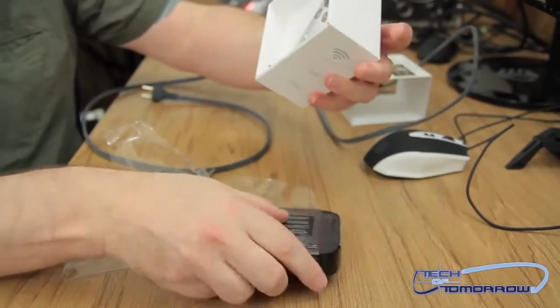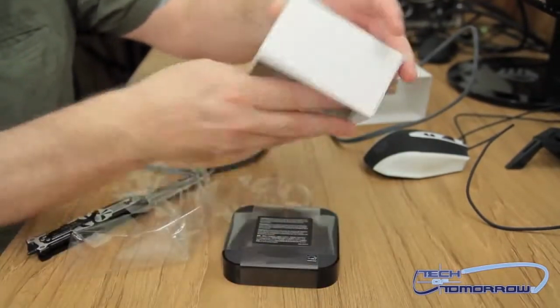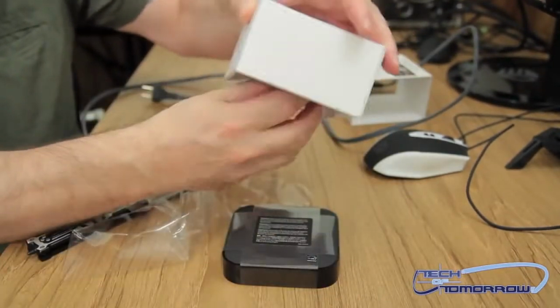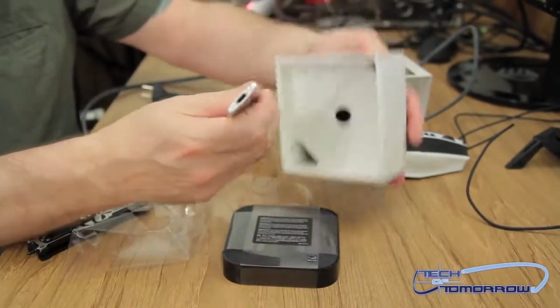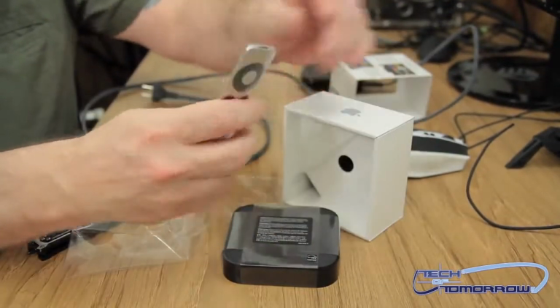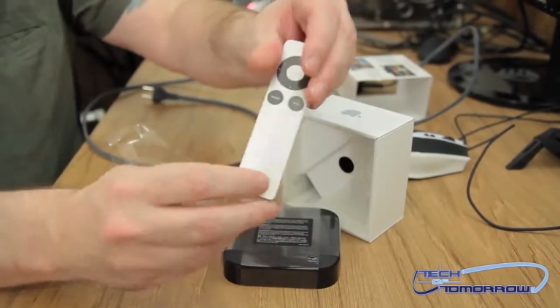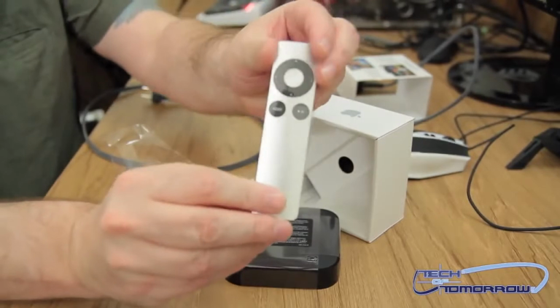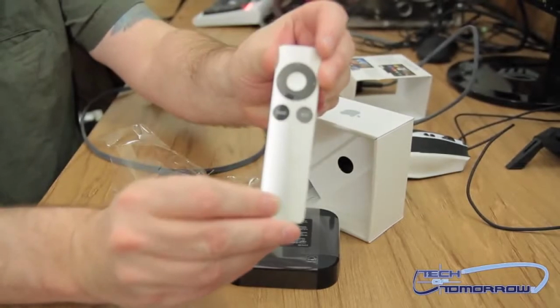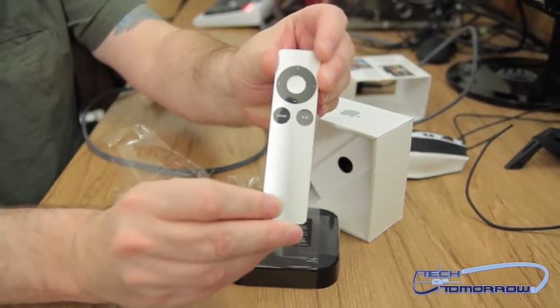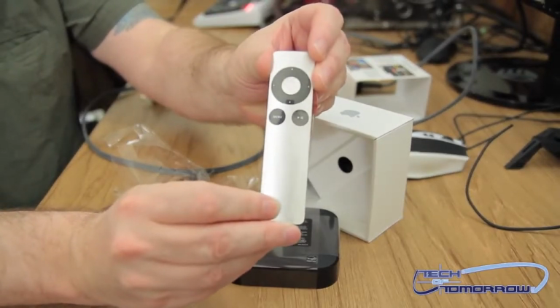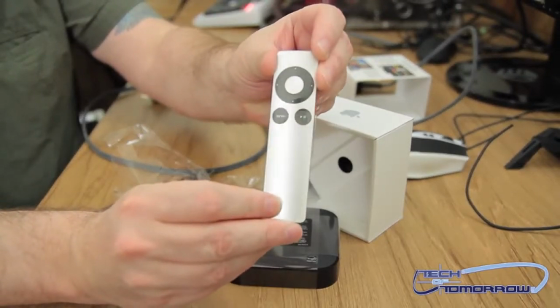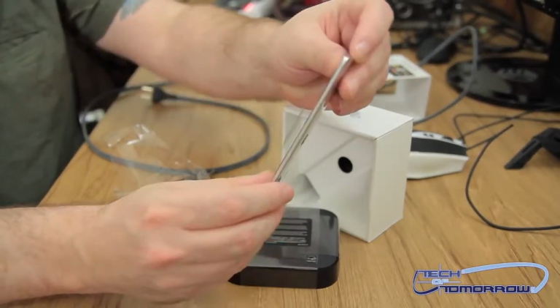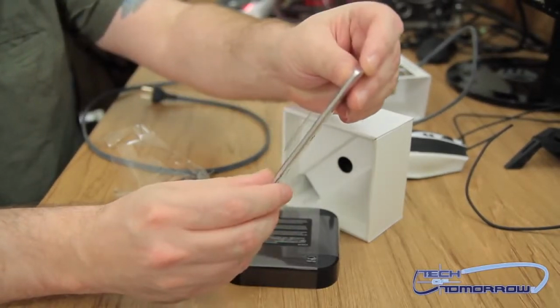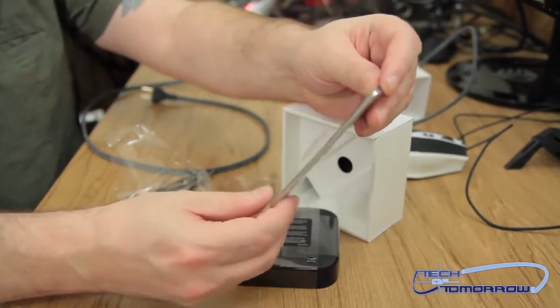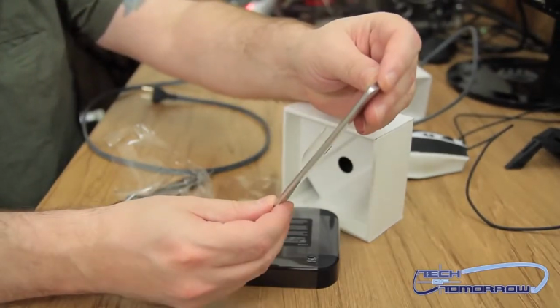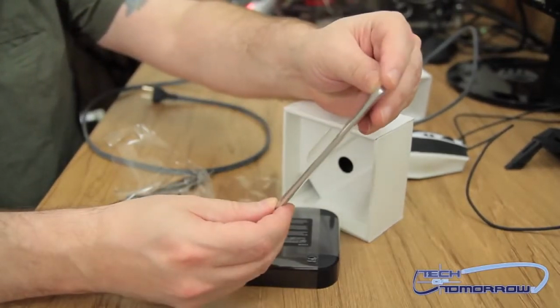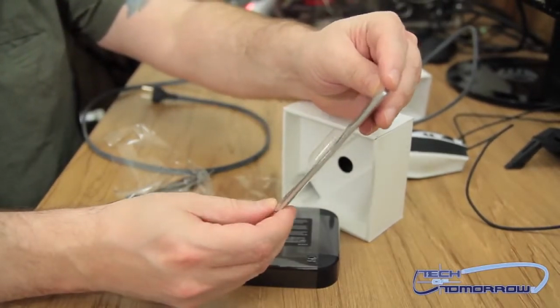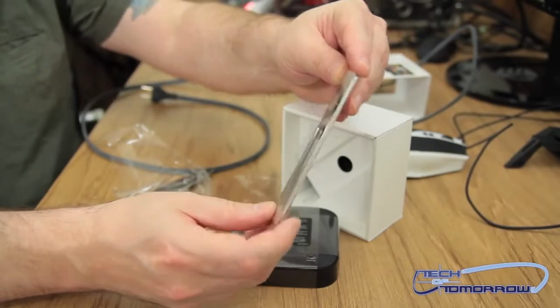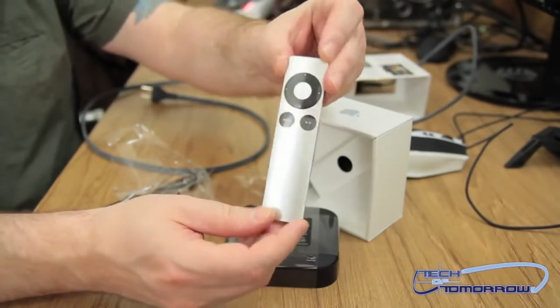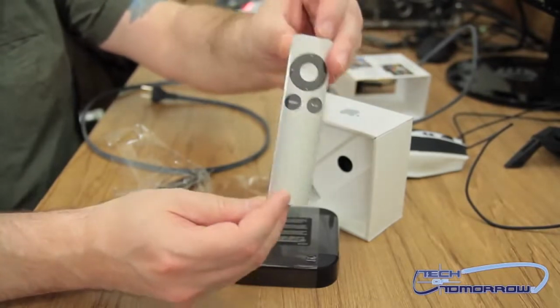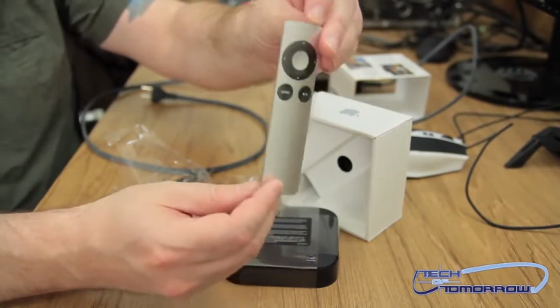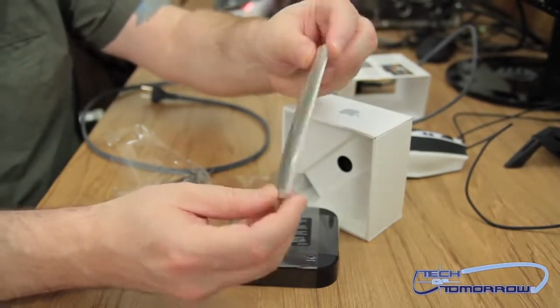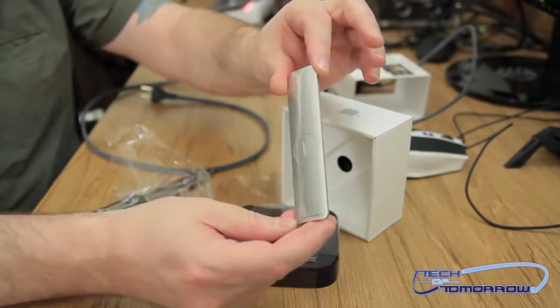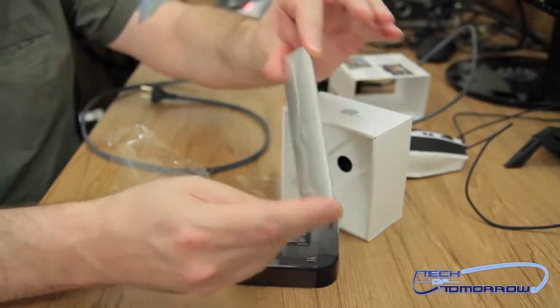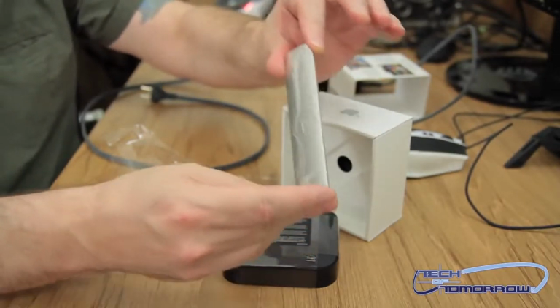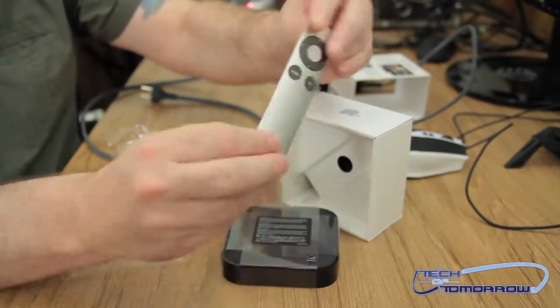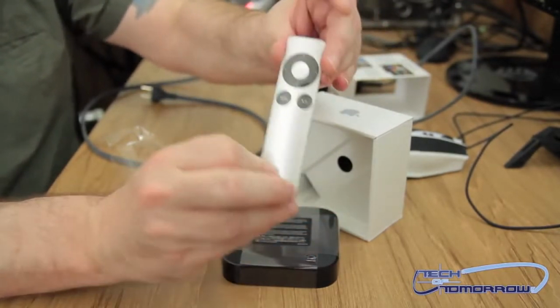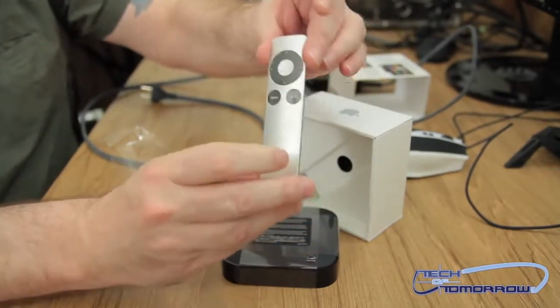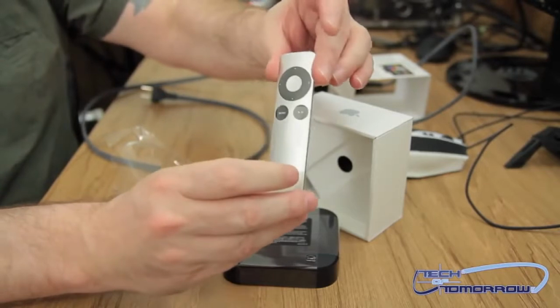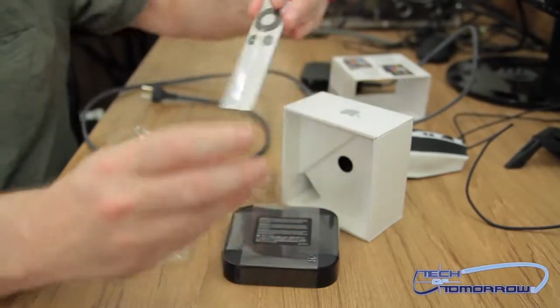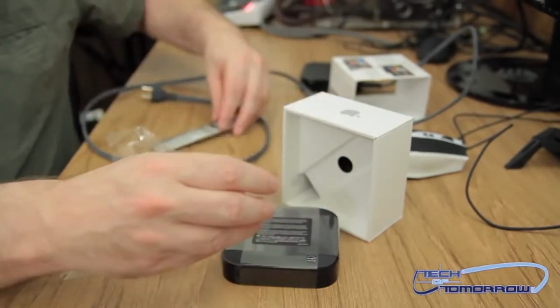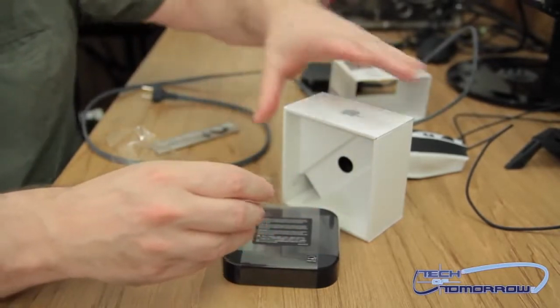Here's the remote. It's the exact same thing as the first generation remote. I don't think there's any difference in it whatsoever — looks identical, maybe a little longer though. I'm thinking it does look a little longer. So that's really about all there is with that.